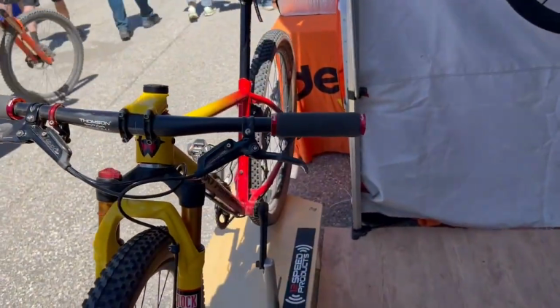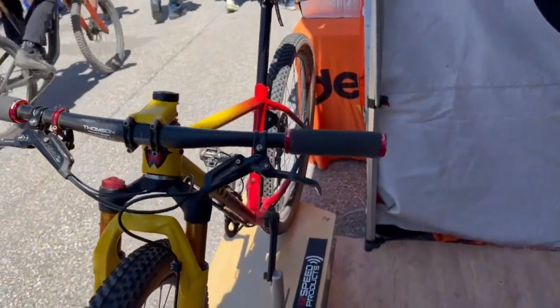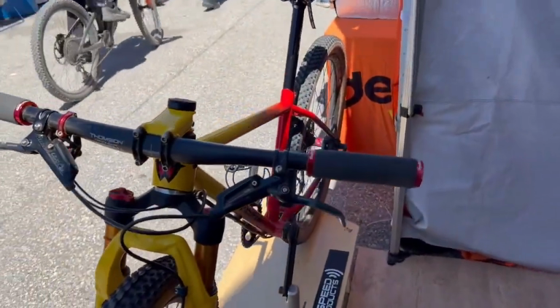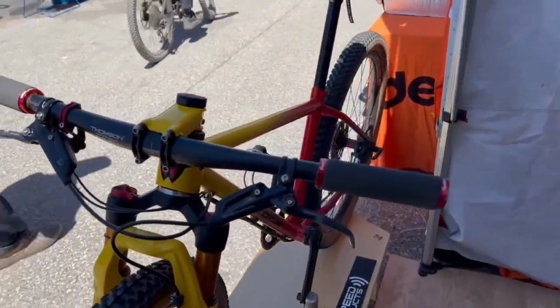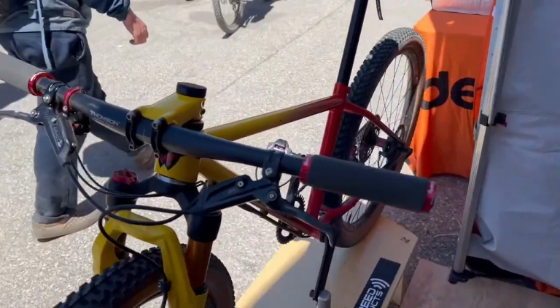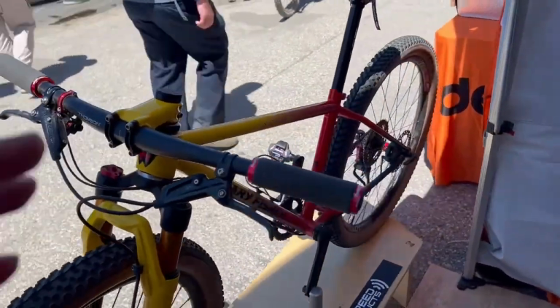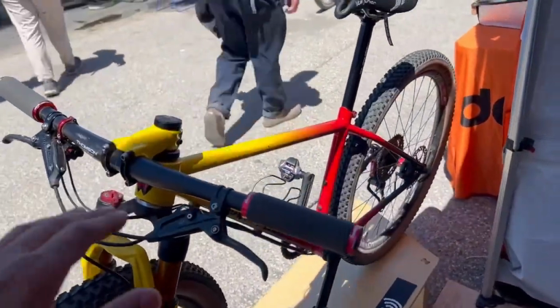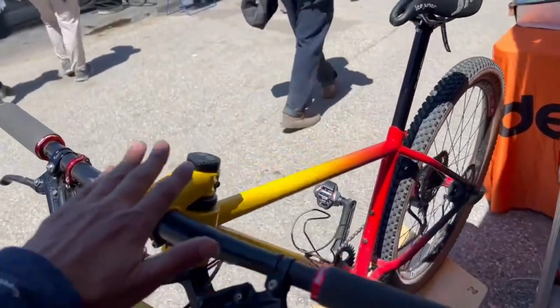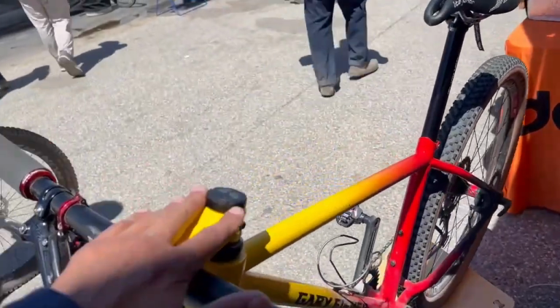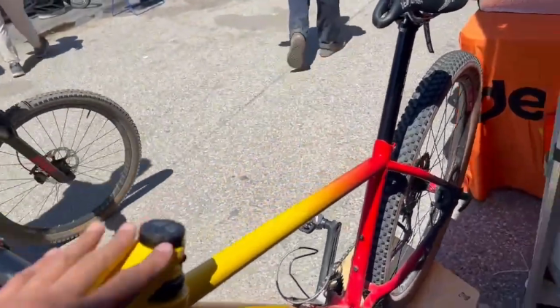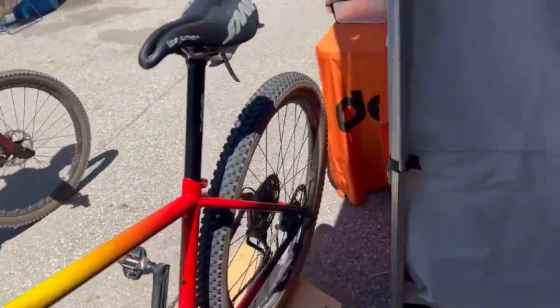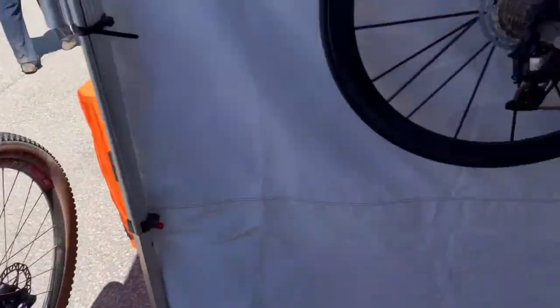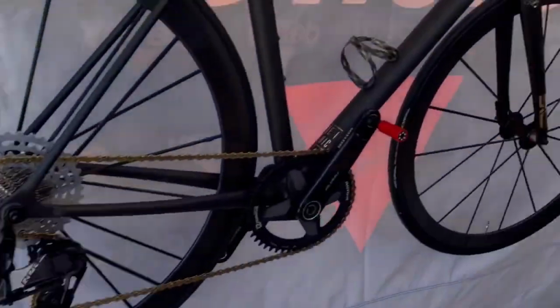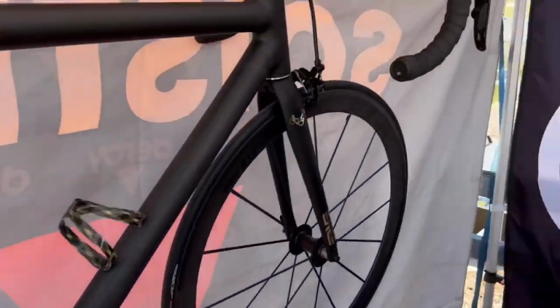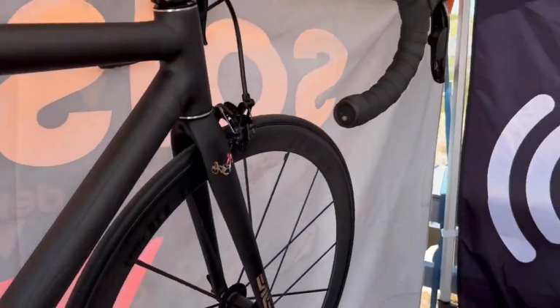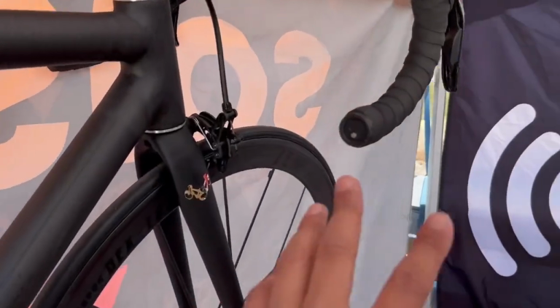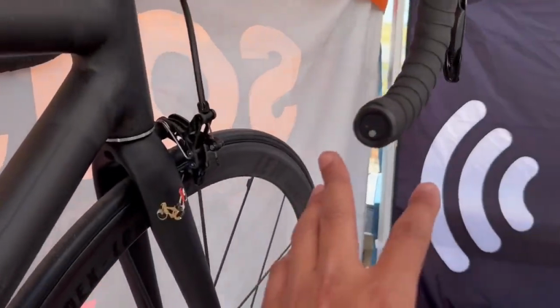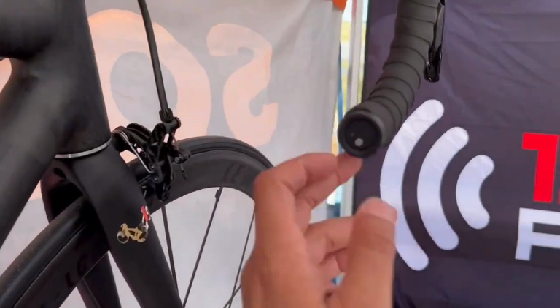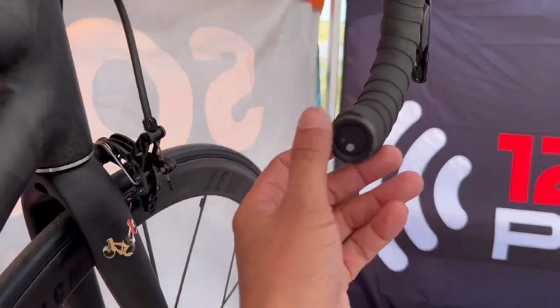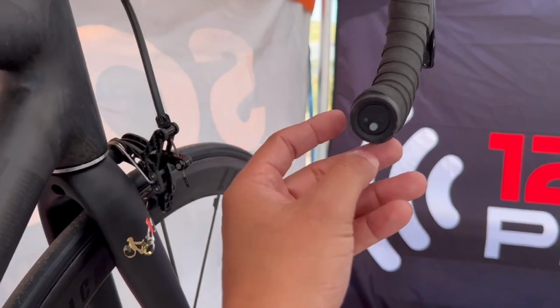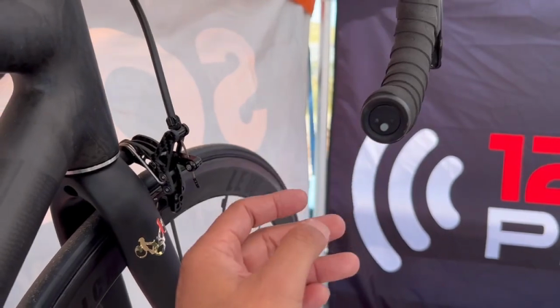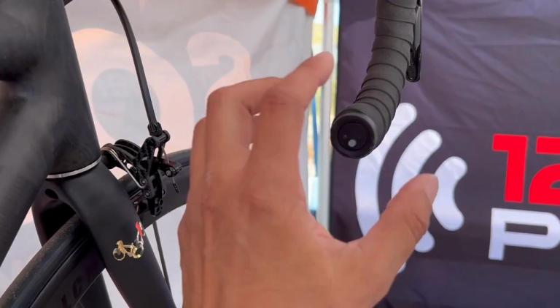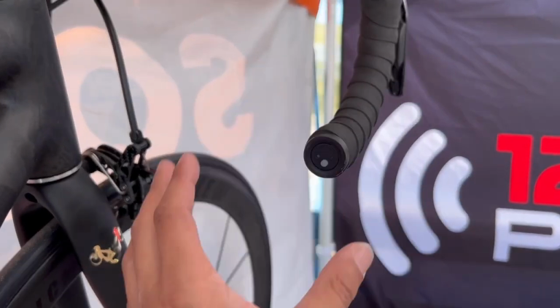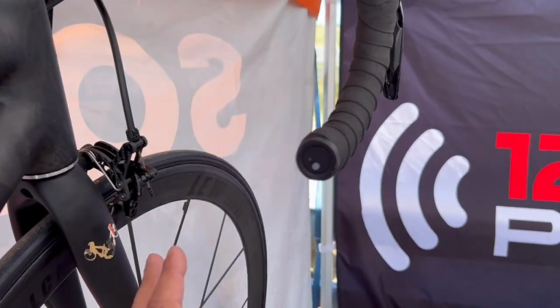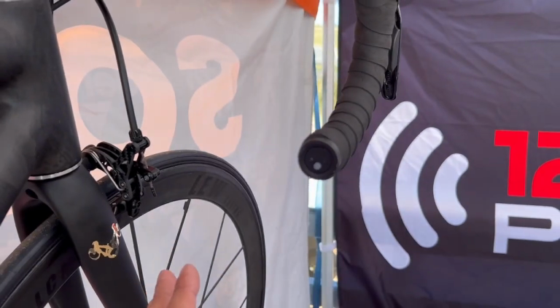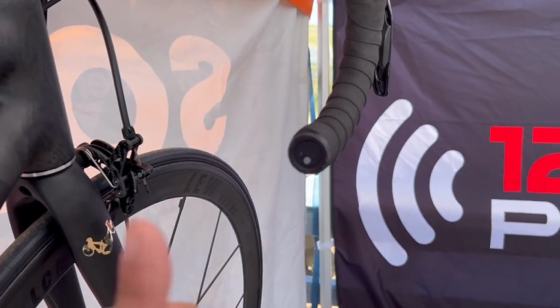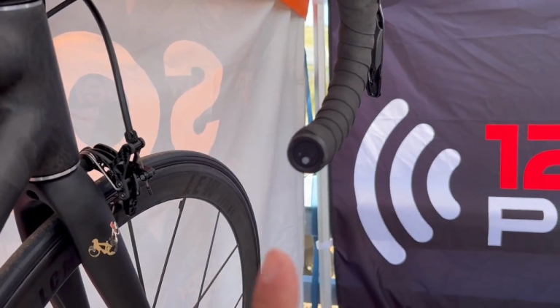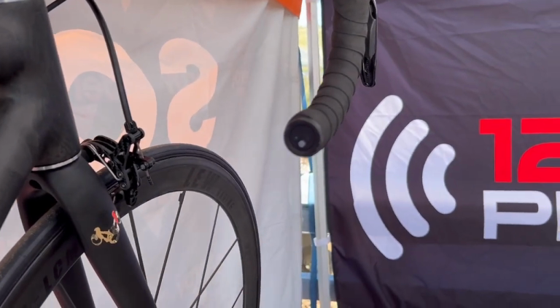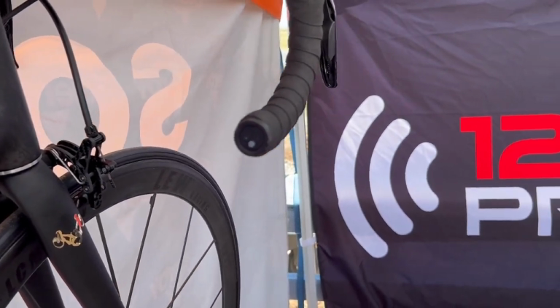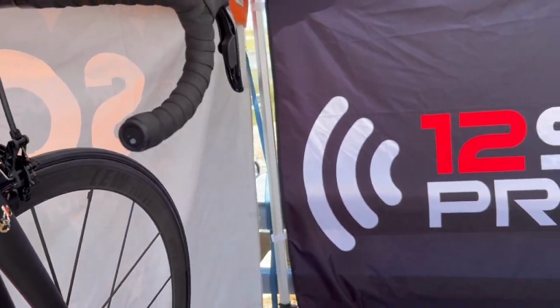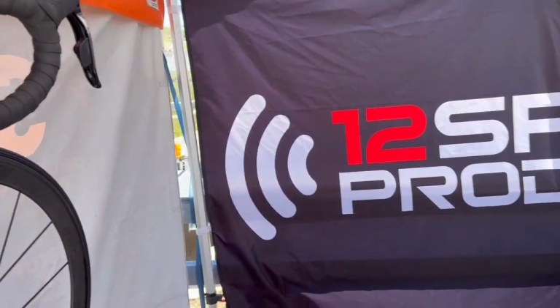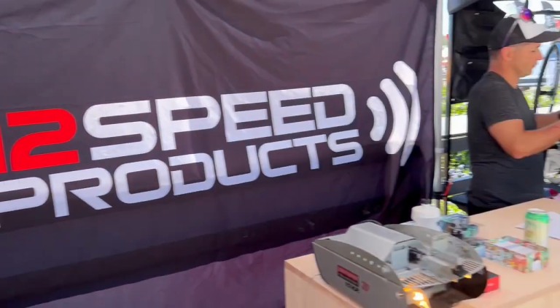Think about putting this on the motorcycle. So this is their Gen 2, the second gen here, and this is the Gen 1 — more for your traditional drop bar bikes. They say I can't put it in a bar end, but I'm going to prove them wrong.